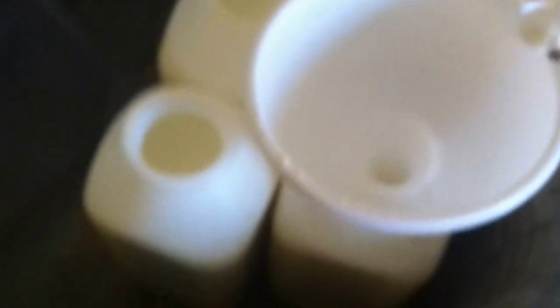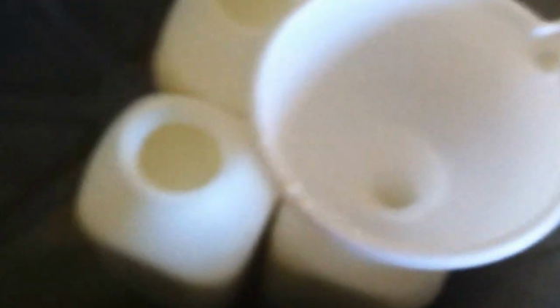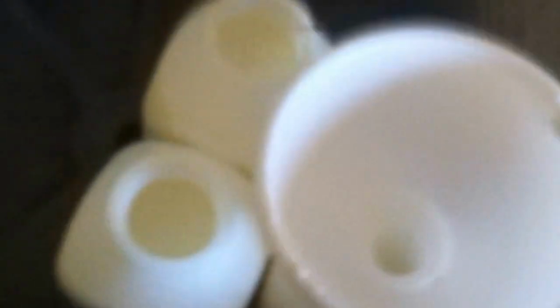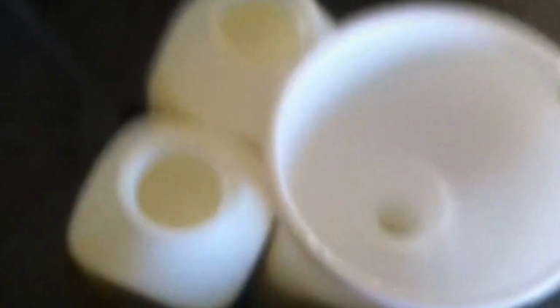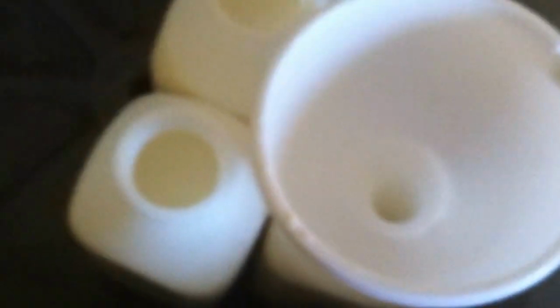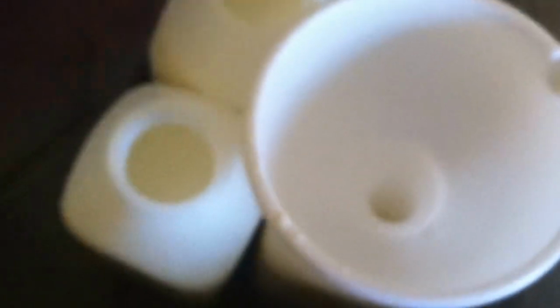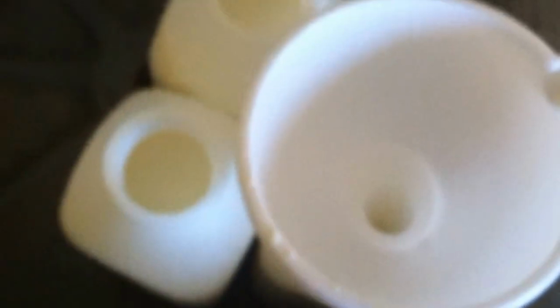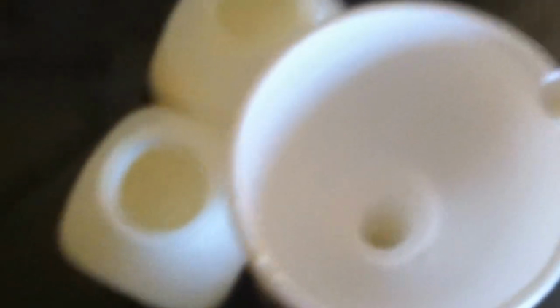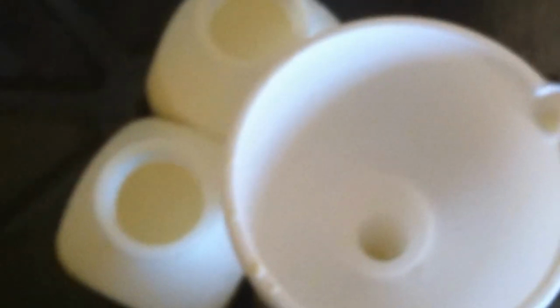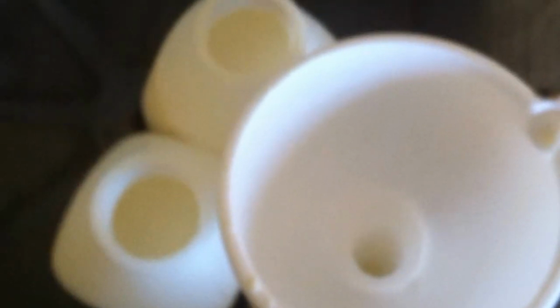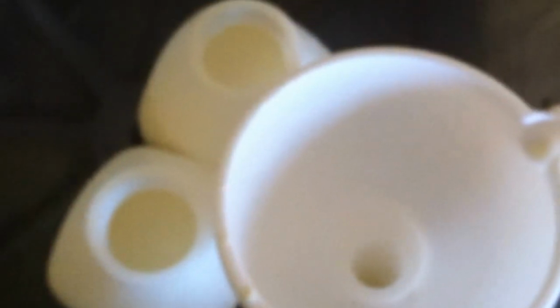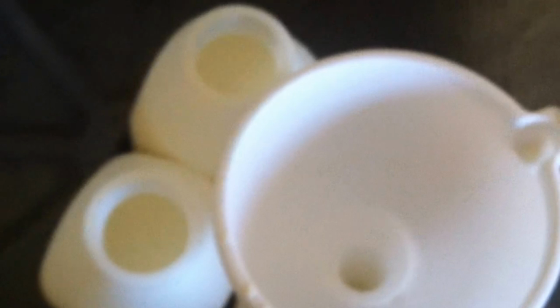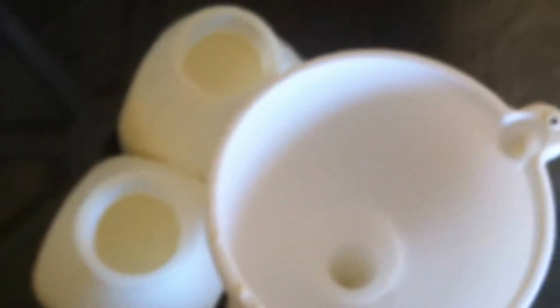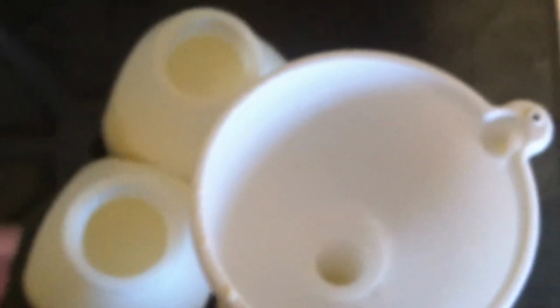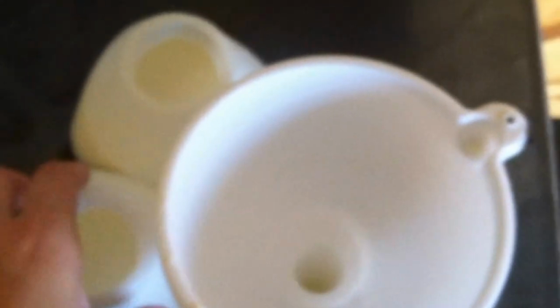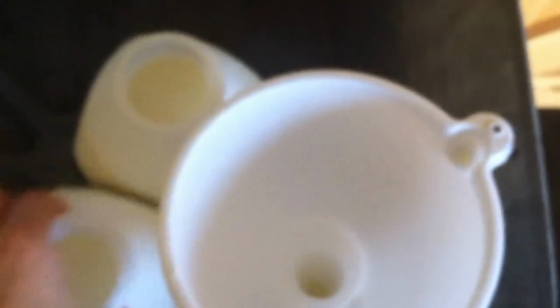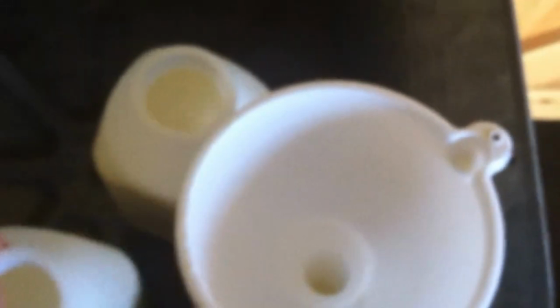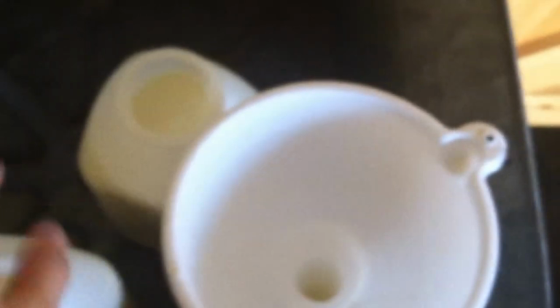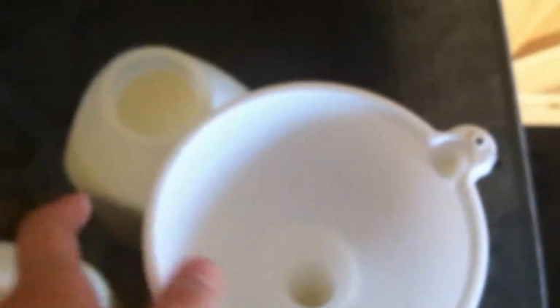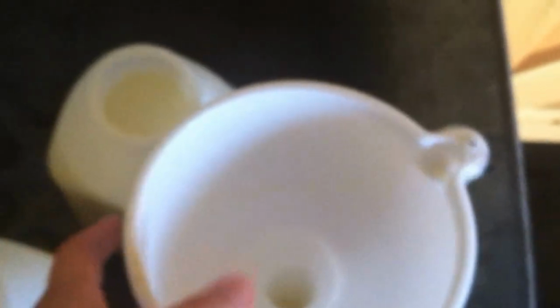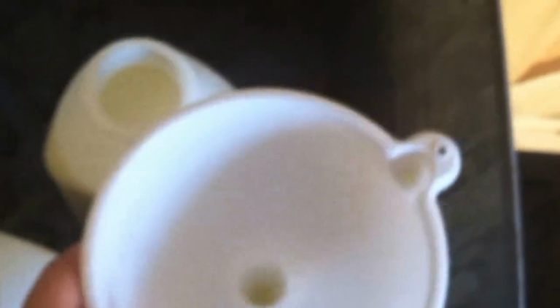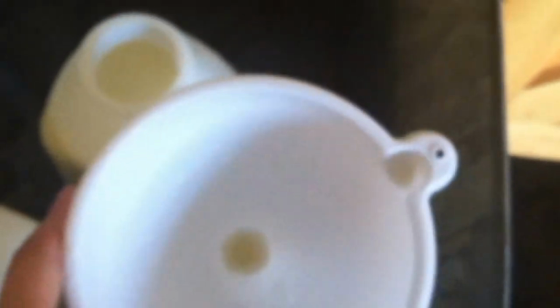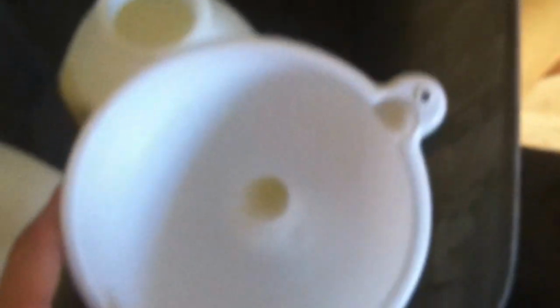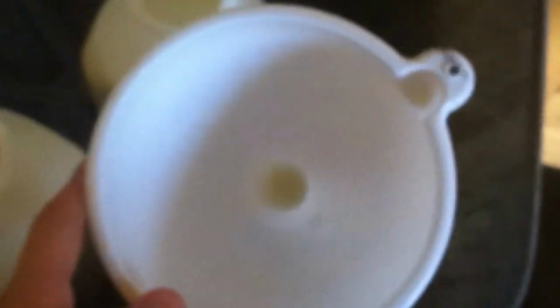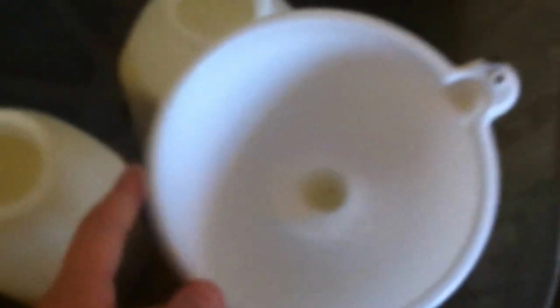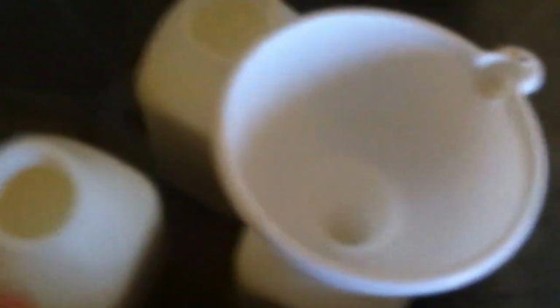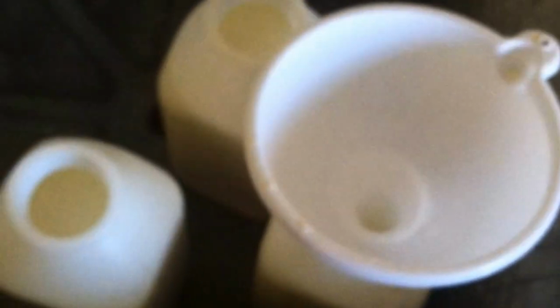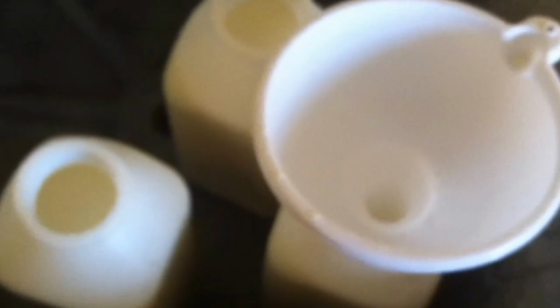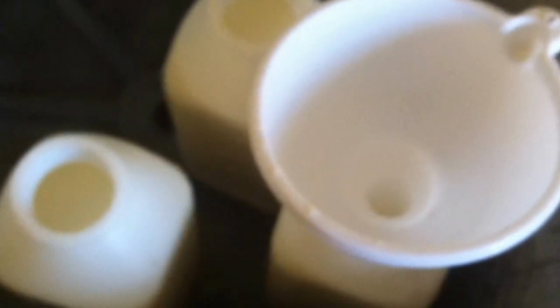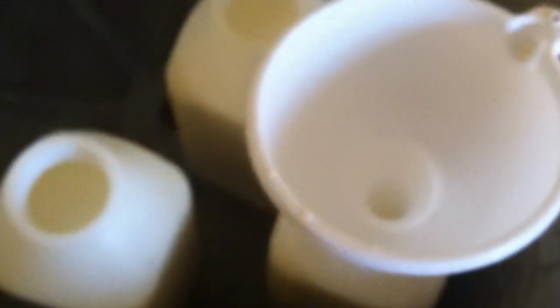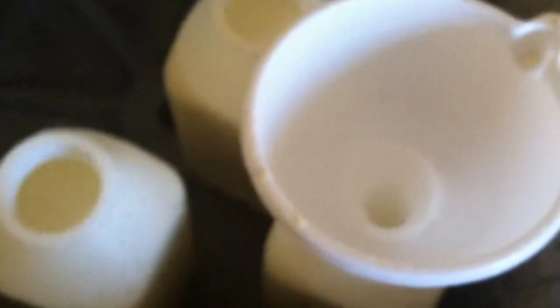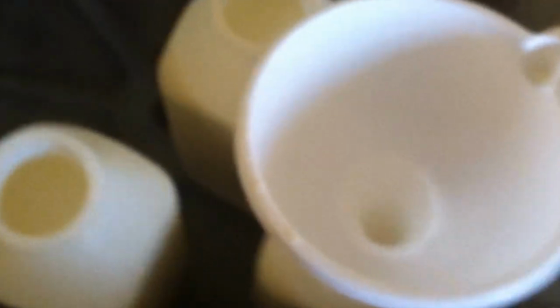Alright, so the hard part is done. We've already milked the cow and filled the bottles with milk already. We use this nice little funnel so we don't have any issues with spilling or anything.